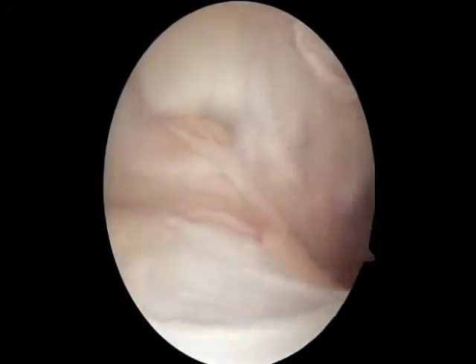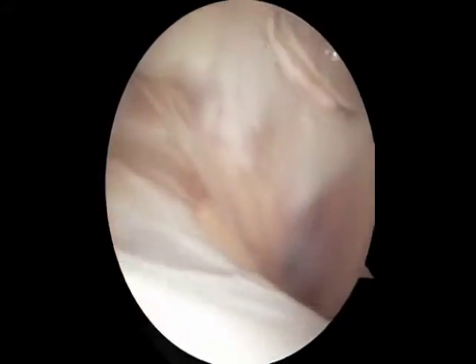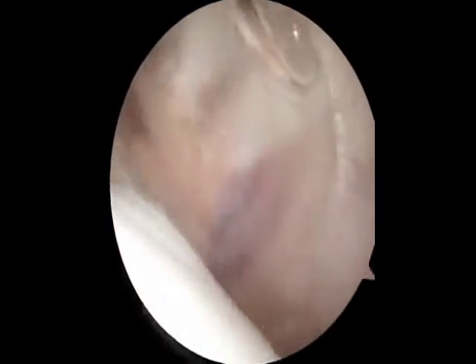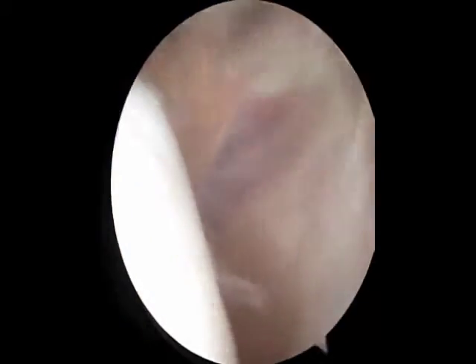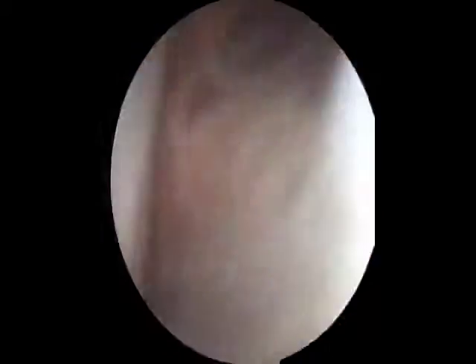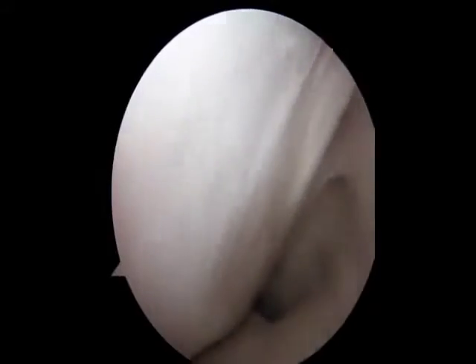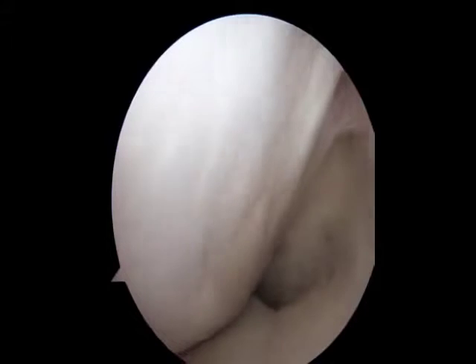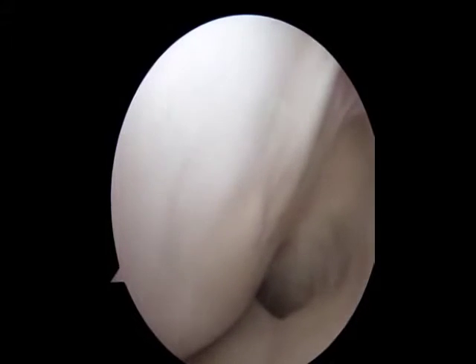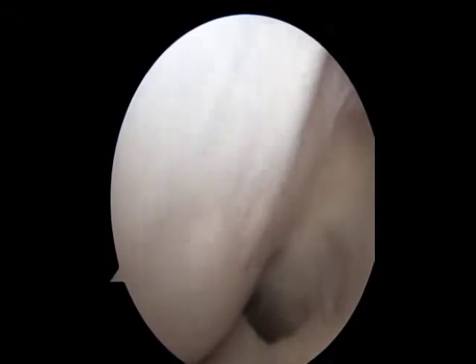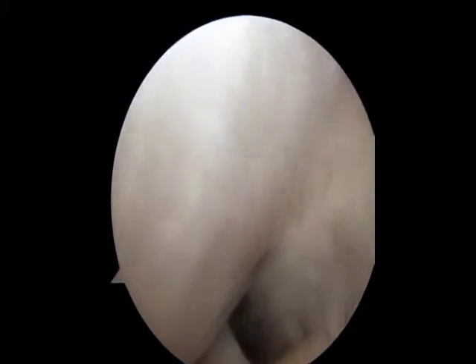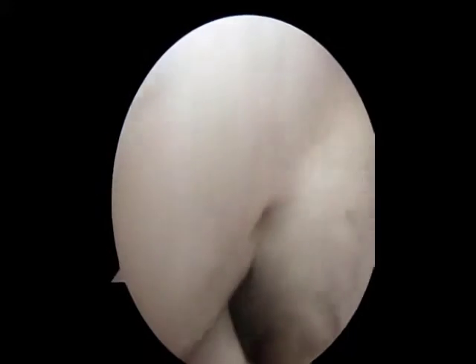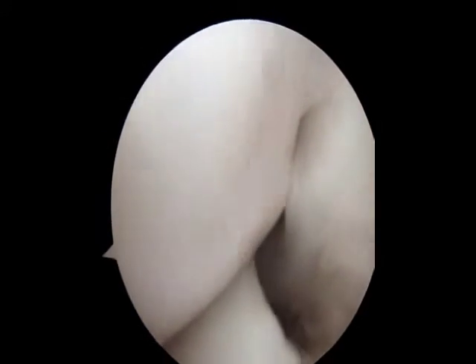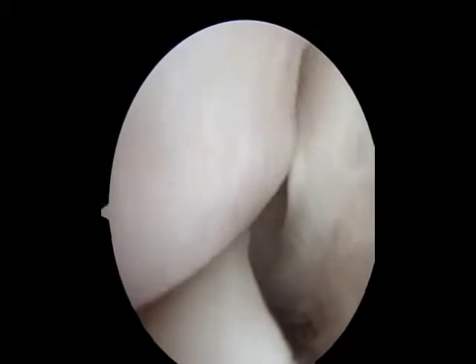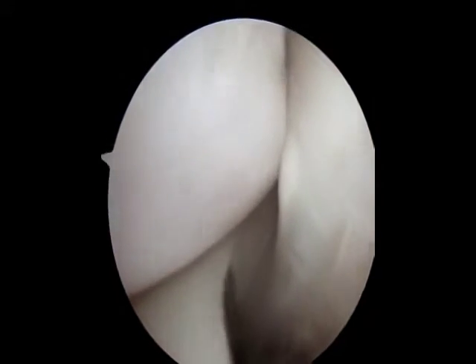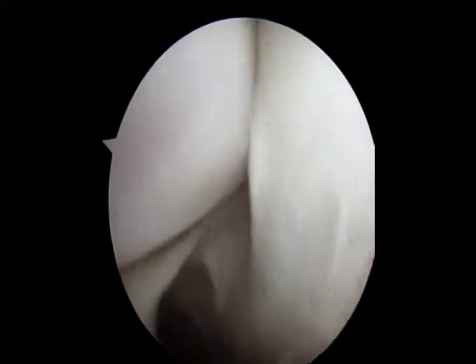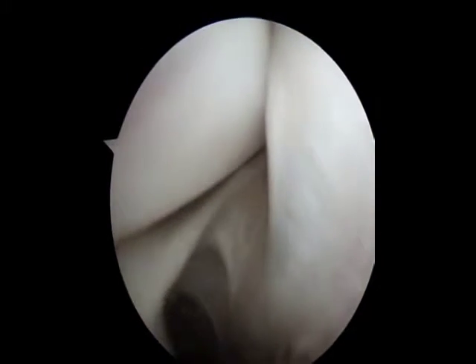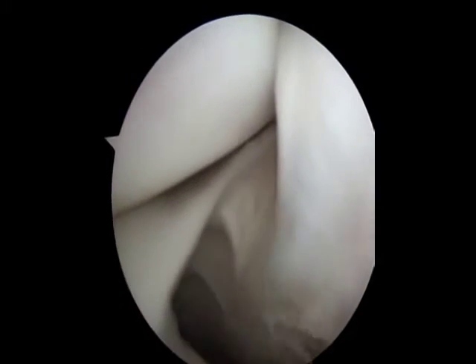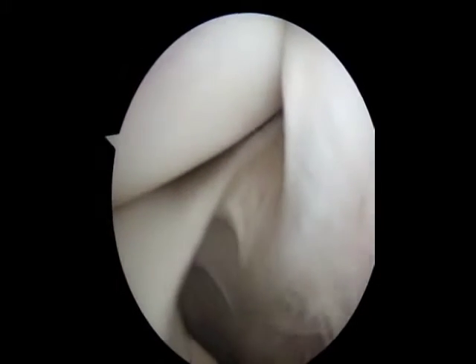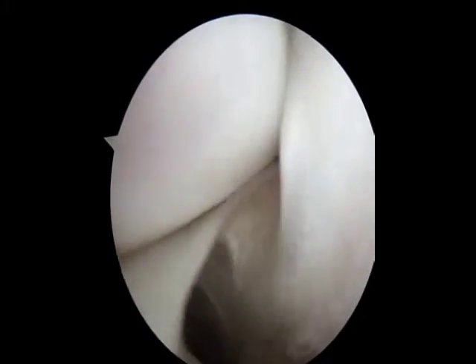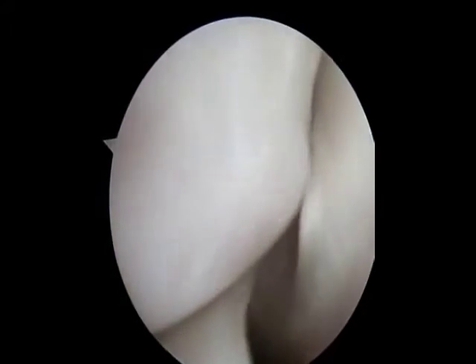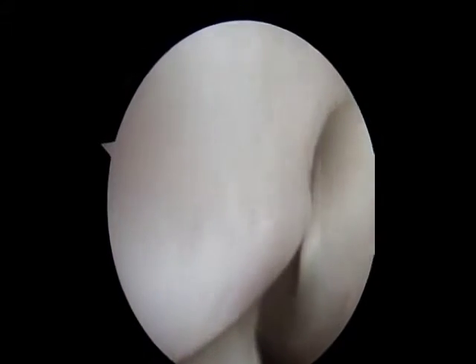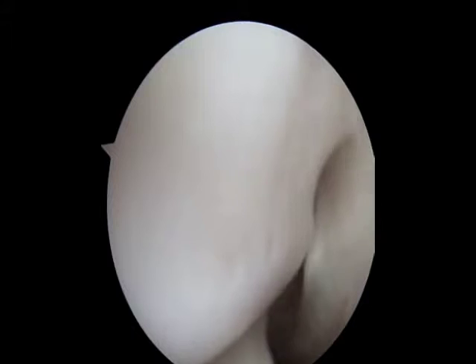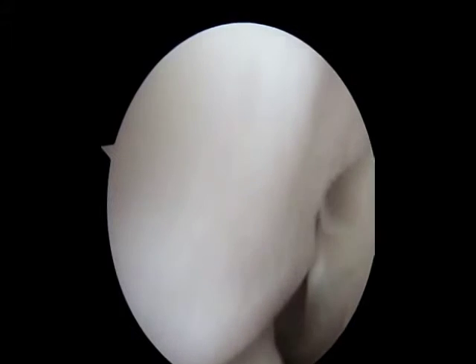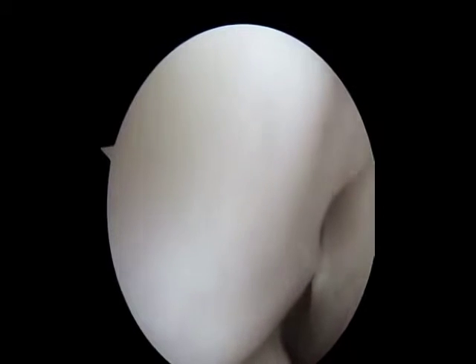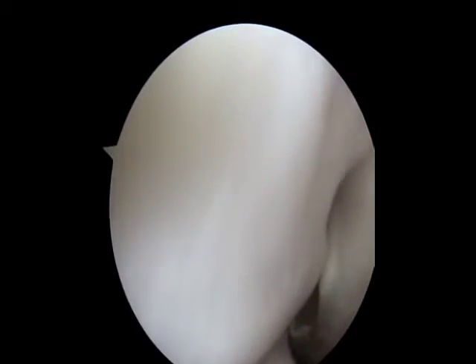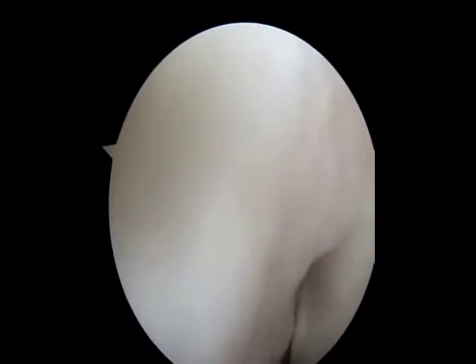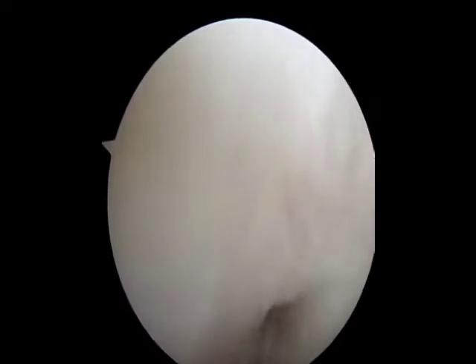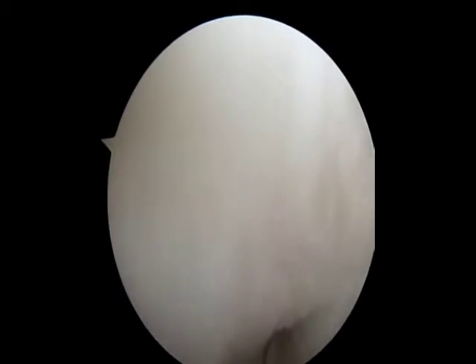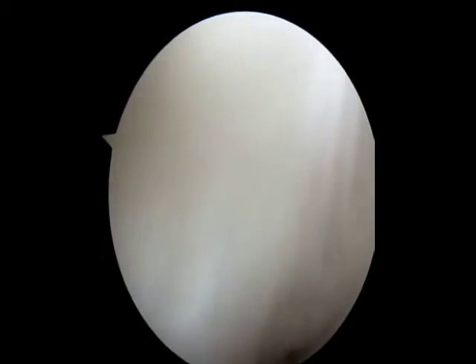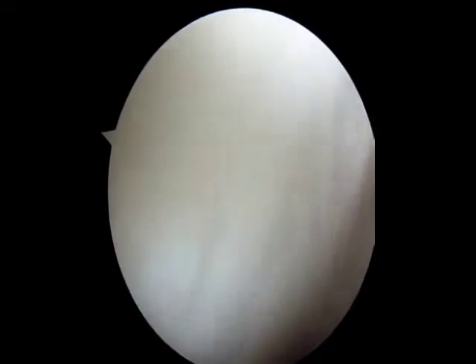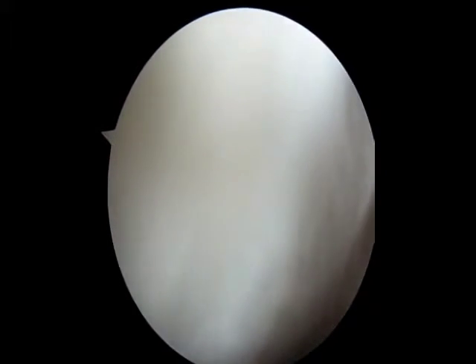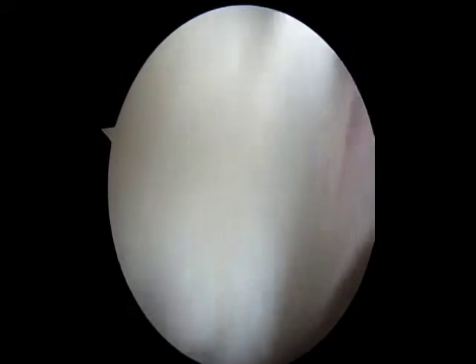After checking the patellofemoral joint, we can typically look down the lateral or outer side of the knee to see the popliteas tendon at the back right, with the meniscus on the left lower side of the screen.